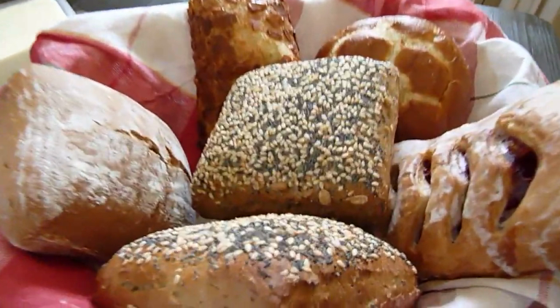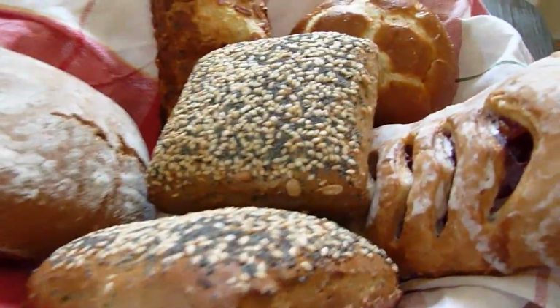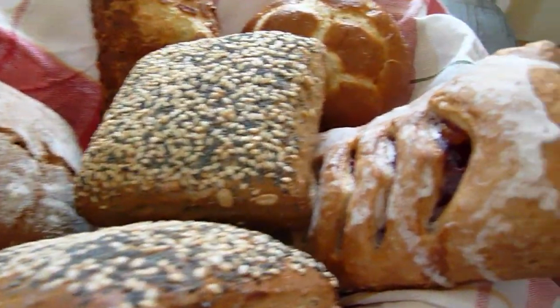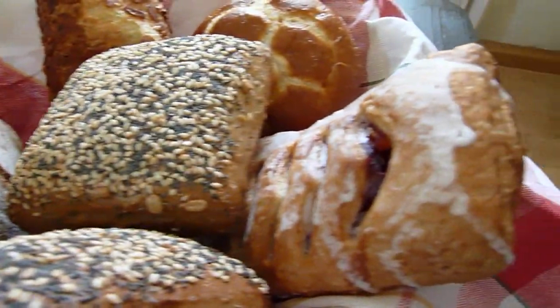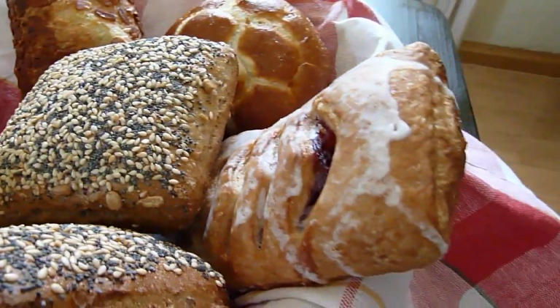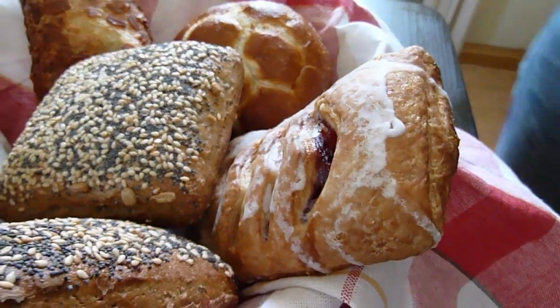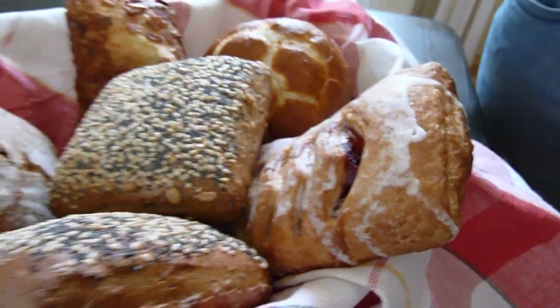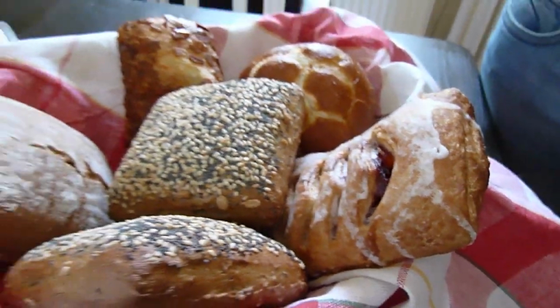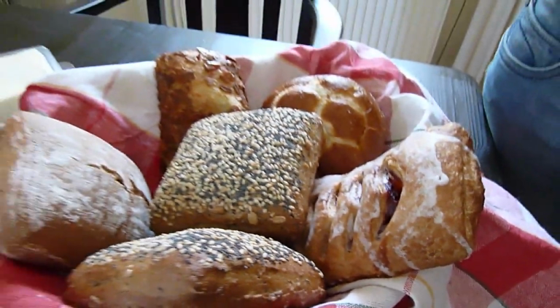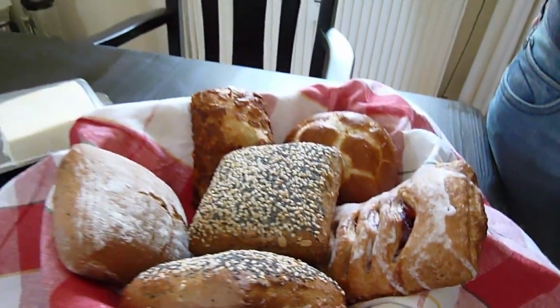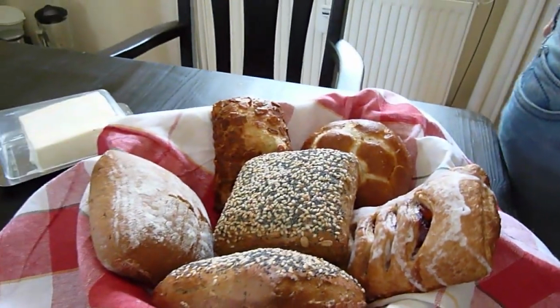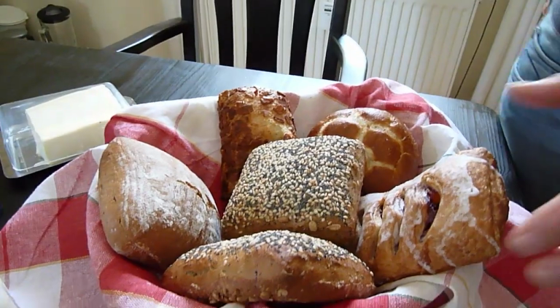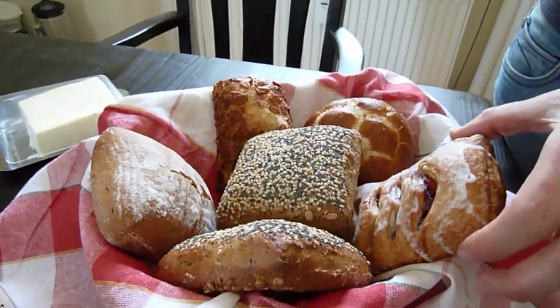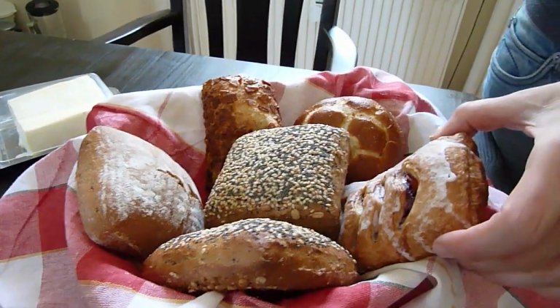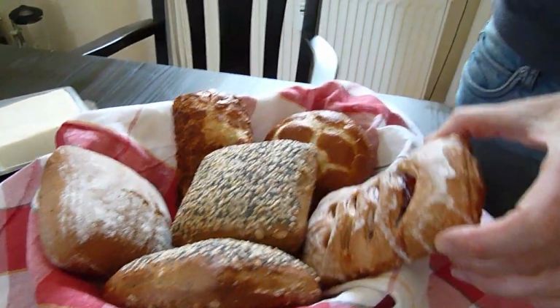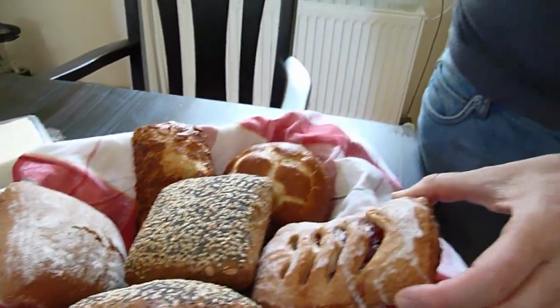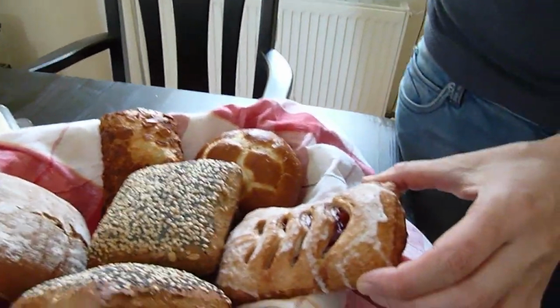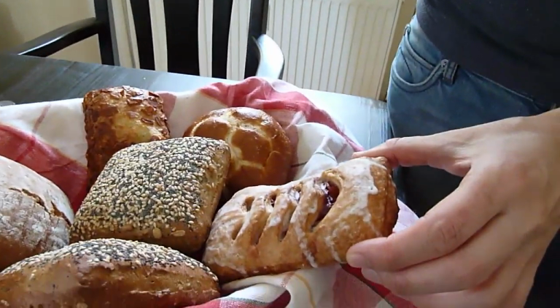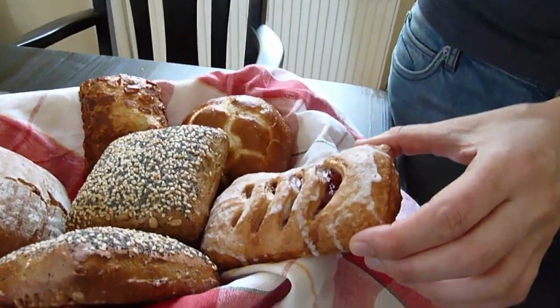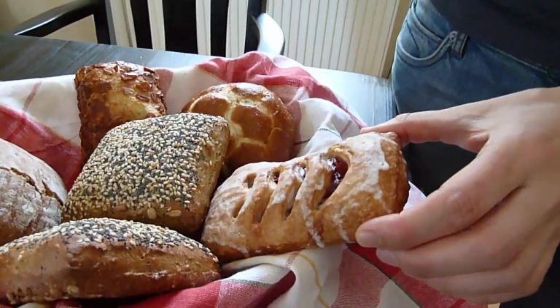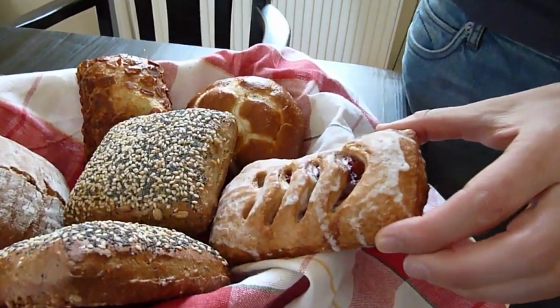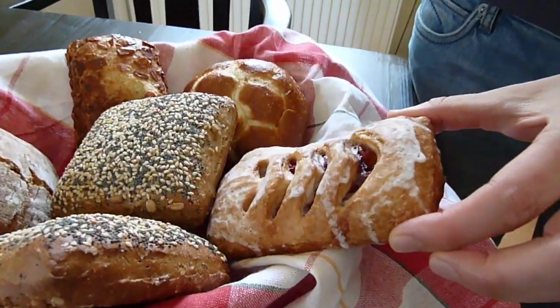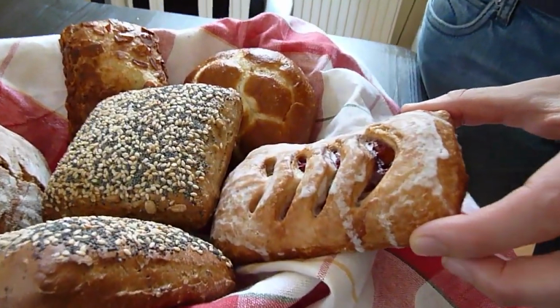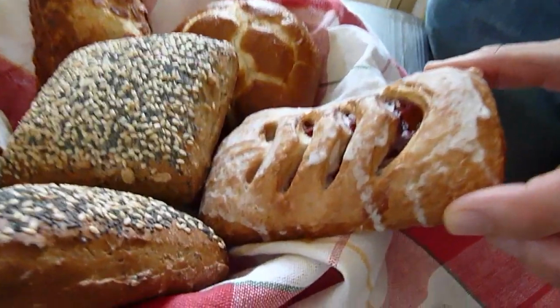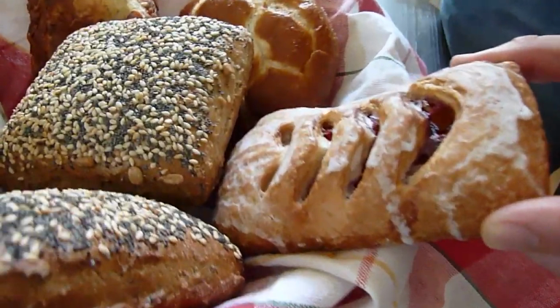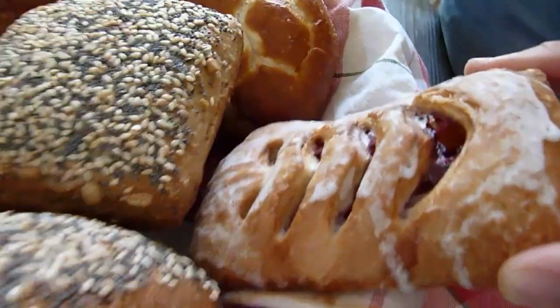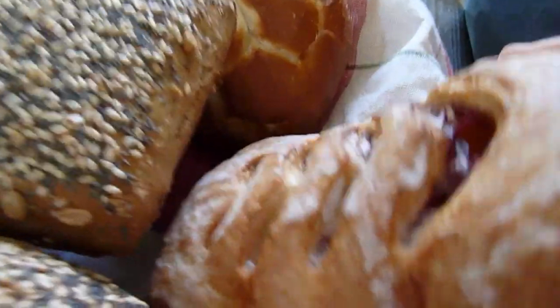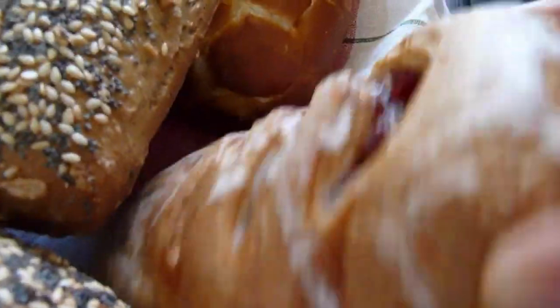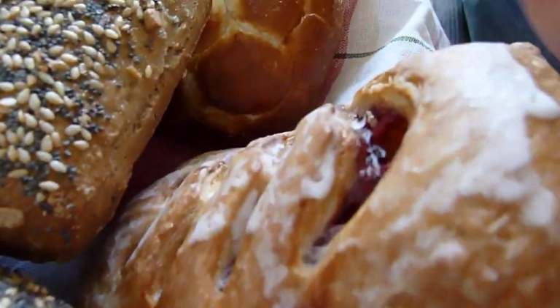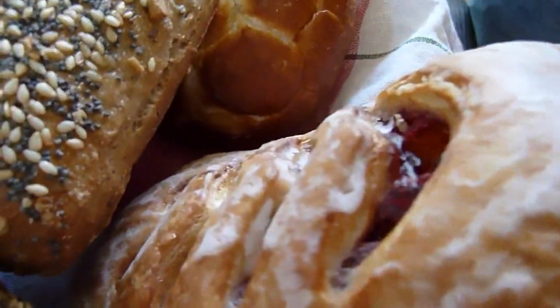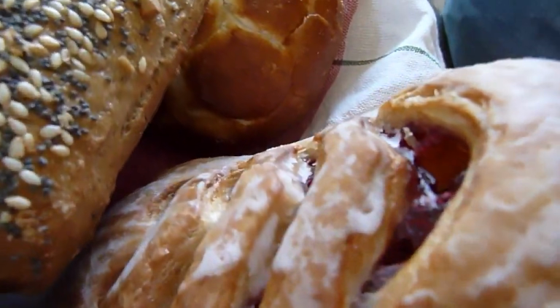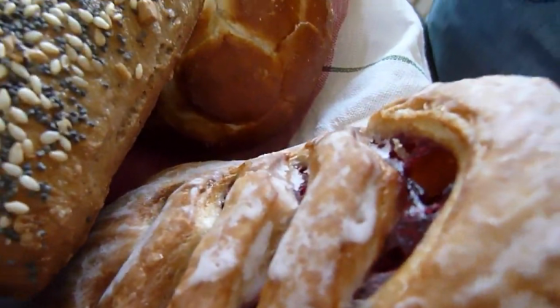What is here? Here we have — what is it — a cherry strudel sort of thing, which they call plunder. Kirschplunder.